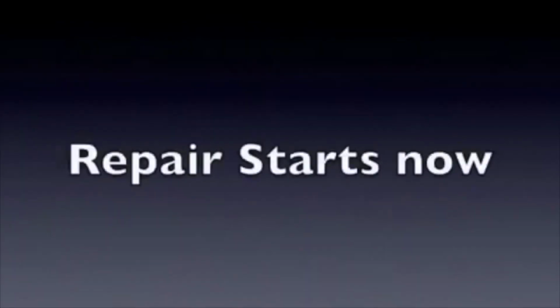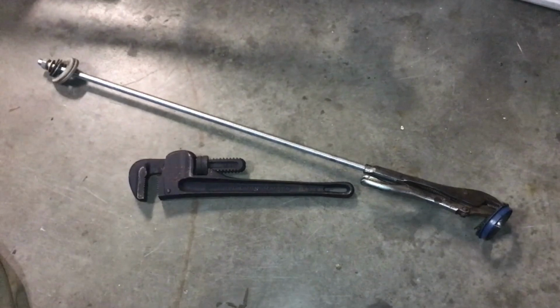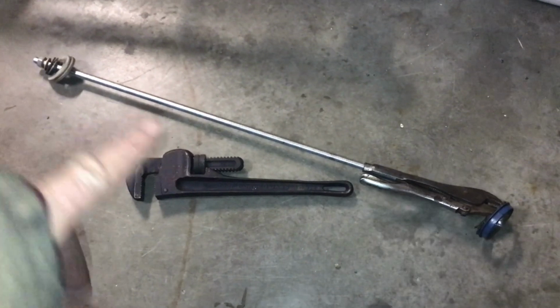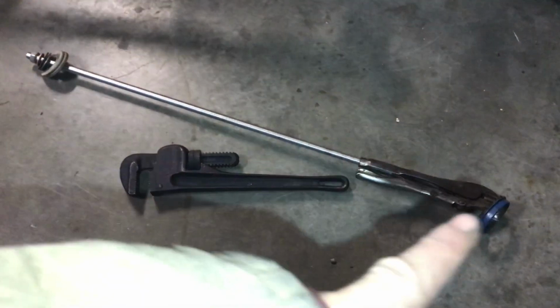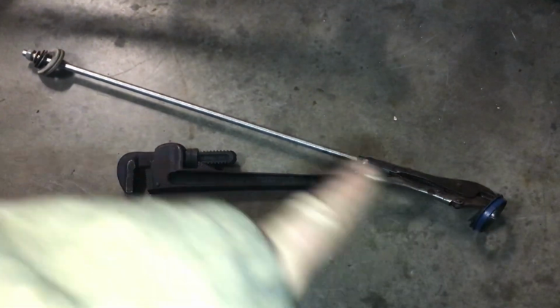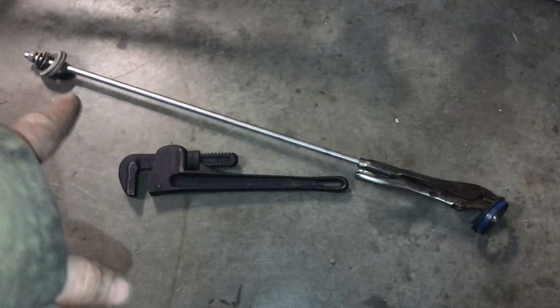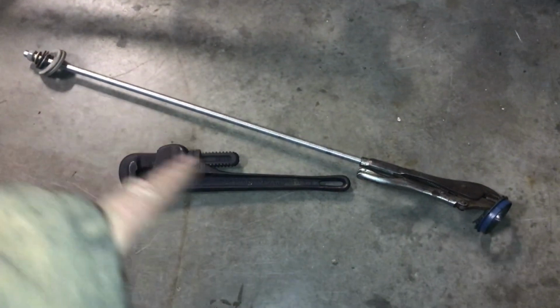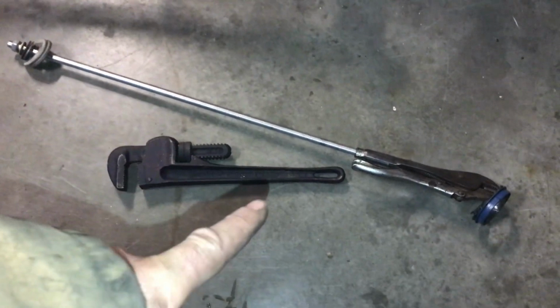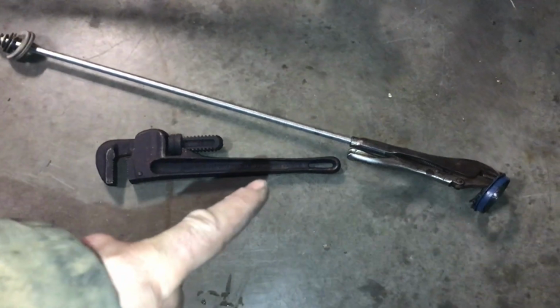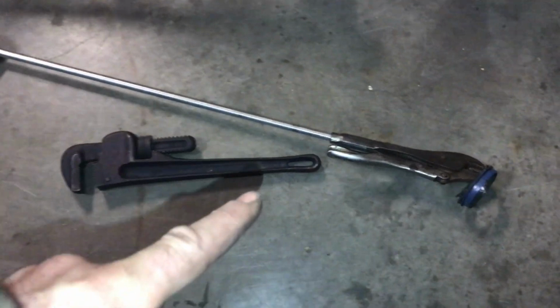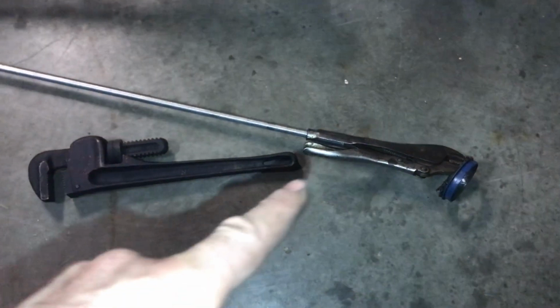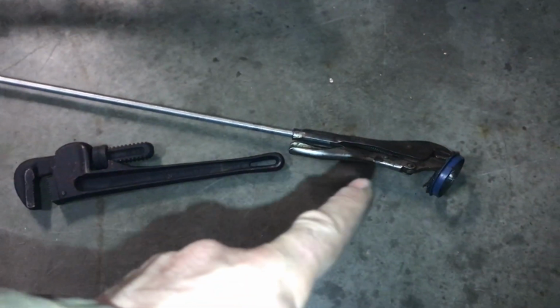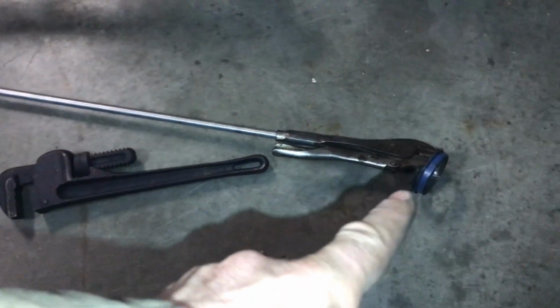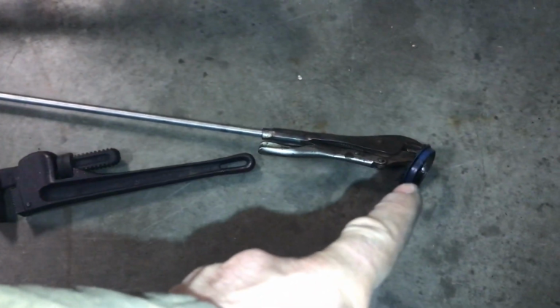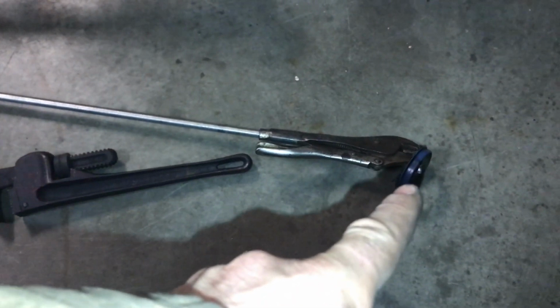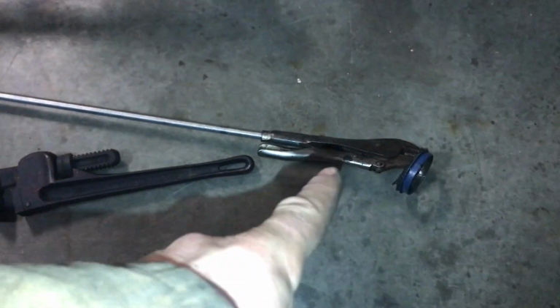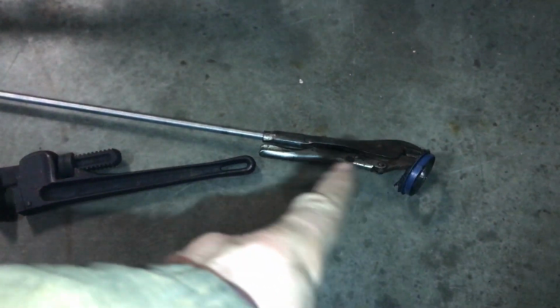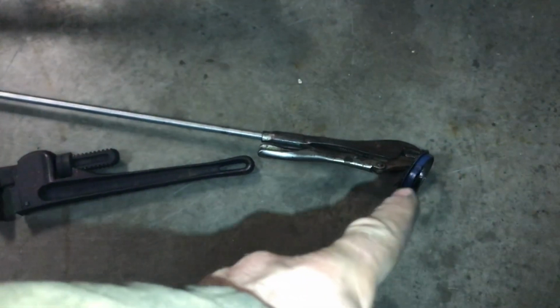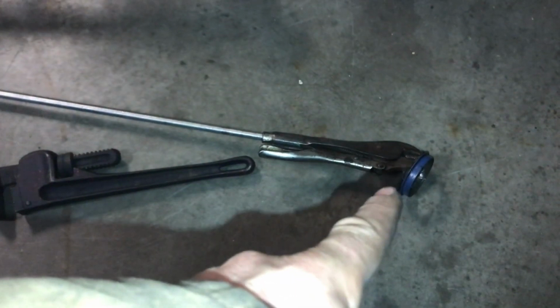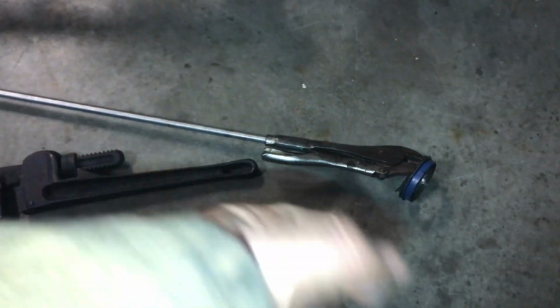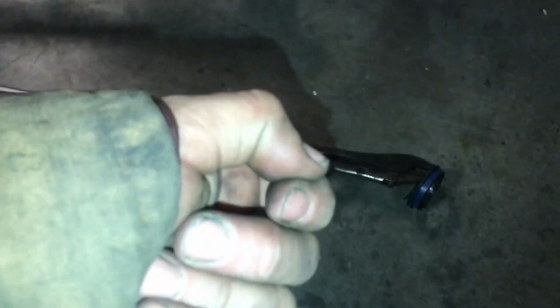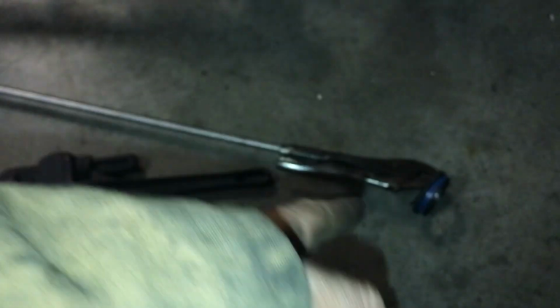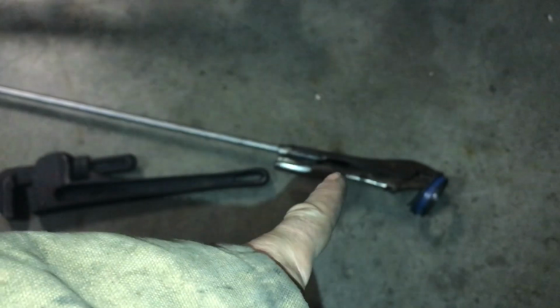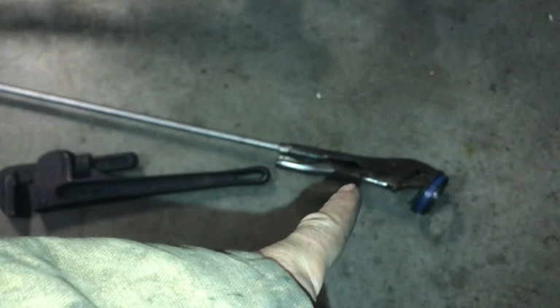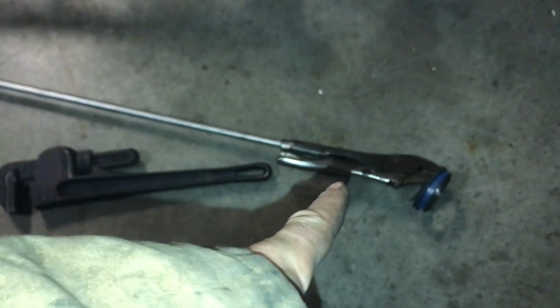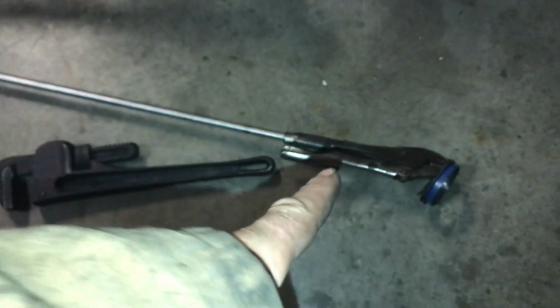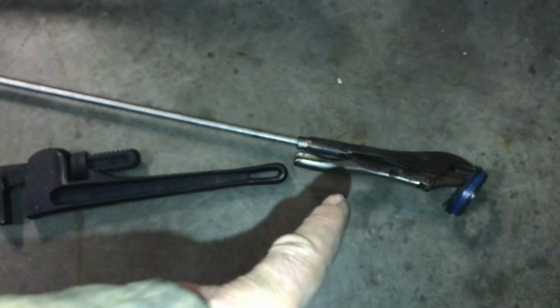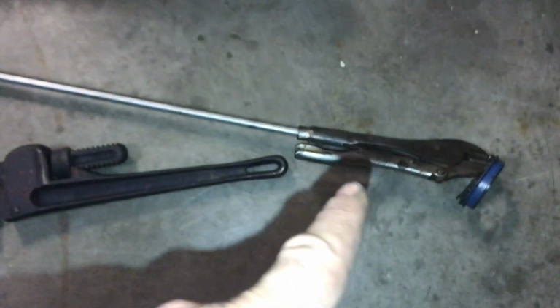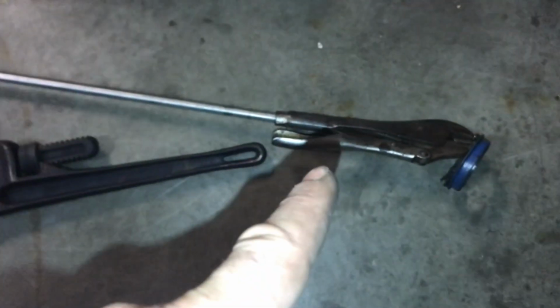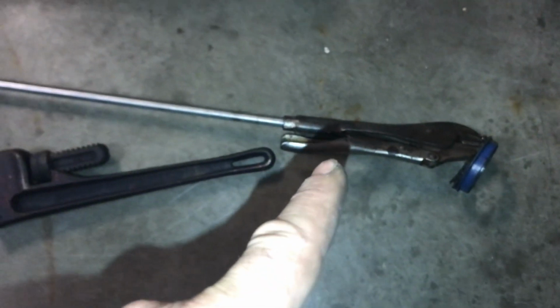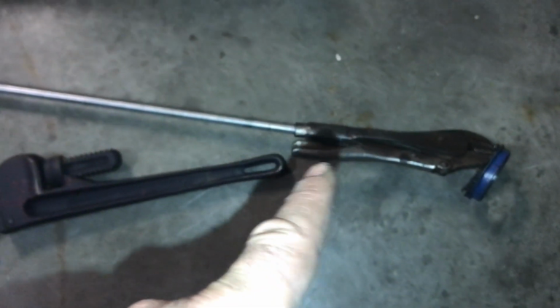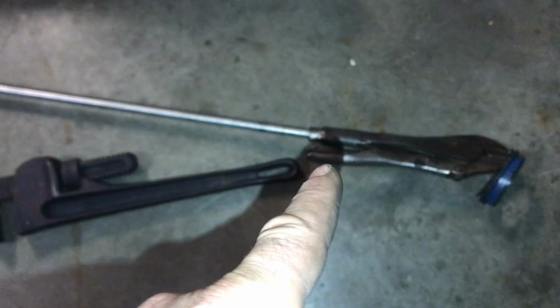I made a slide hammer for about eight dollars. I couldn't get this oil seal out — I just had my vice grips, and I was pulling and tugging, and it was not coming. For about 30 or 45 minutes, I said, screw it.